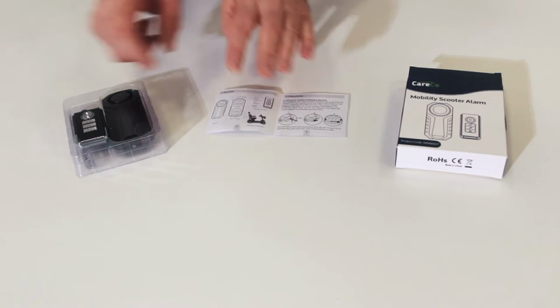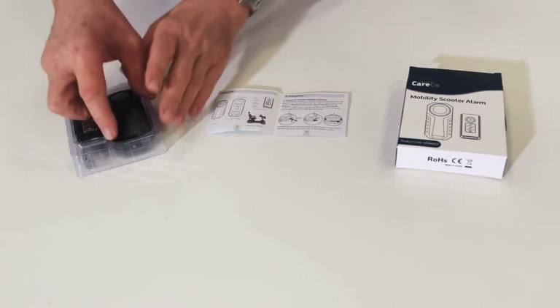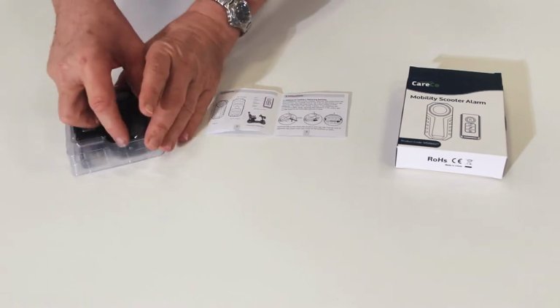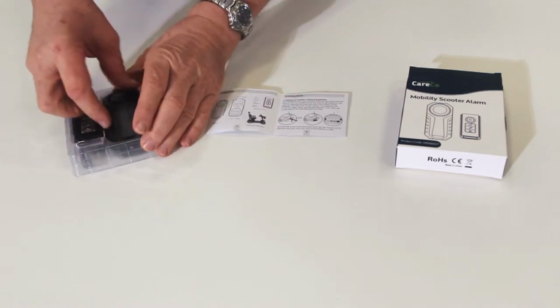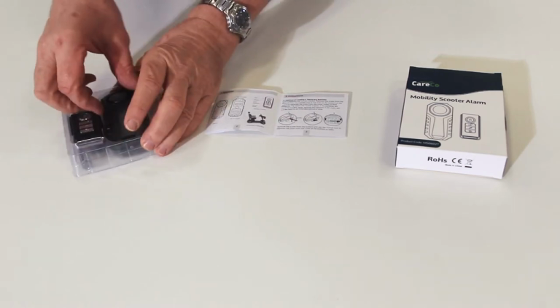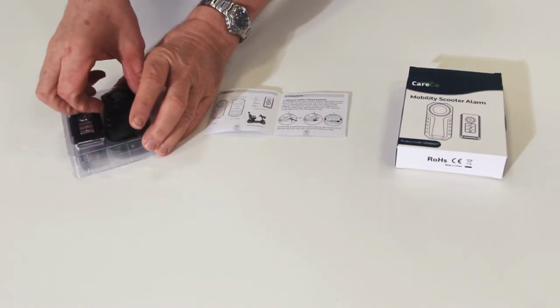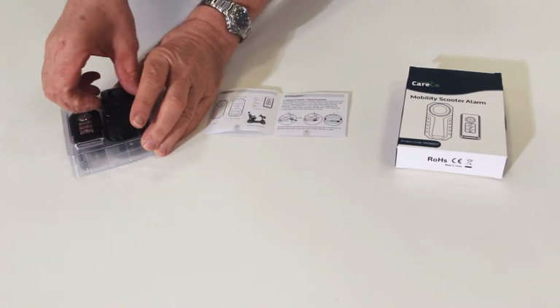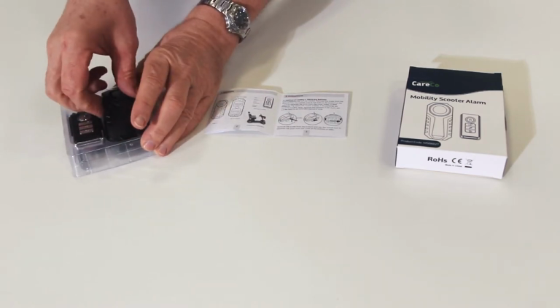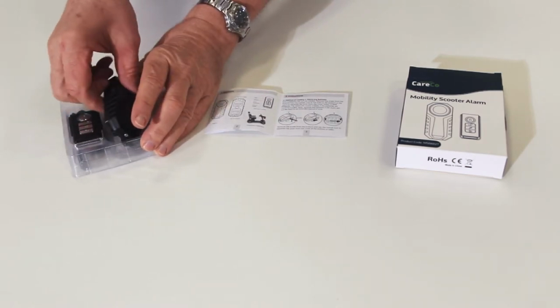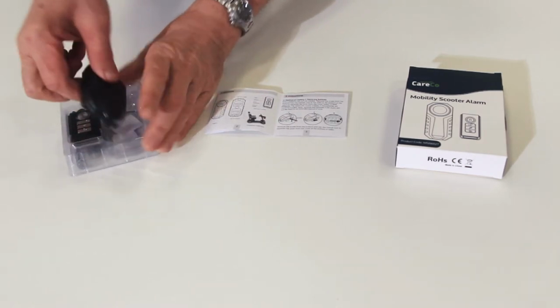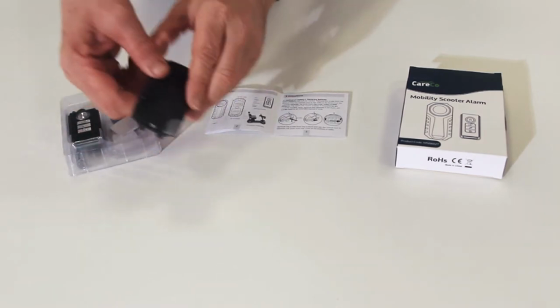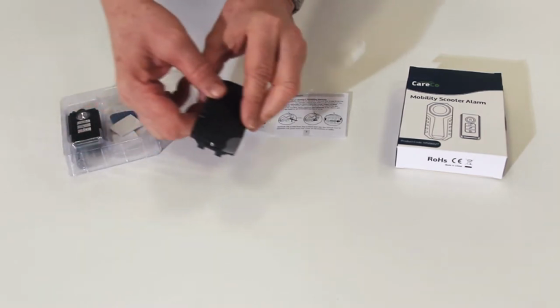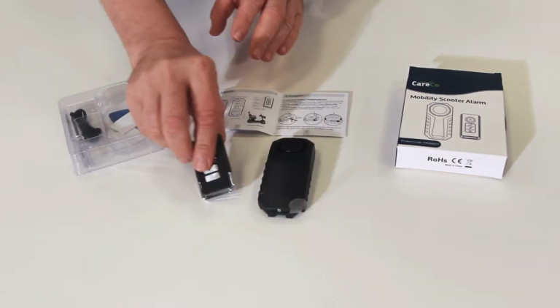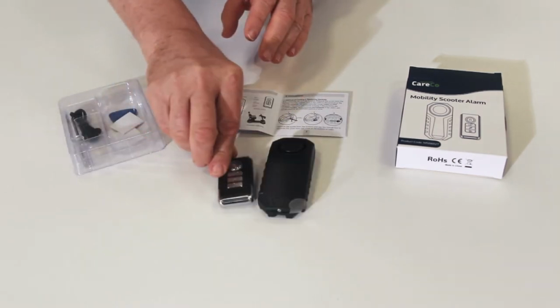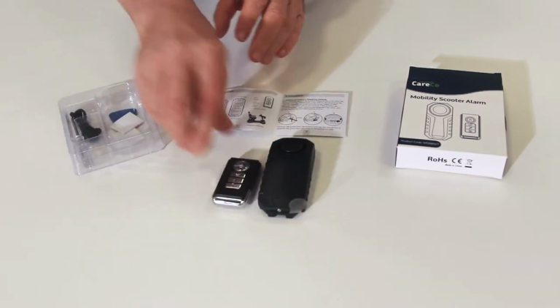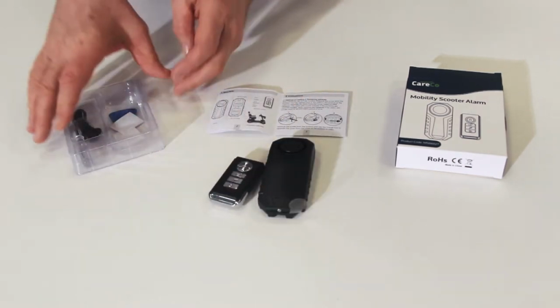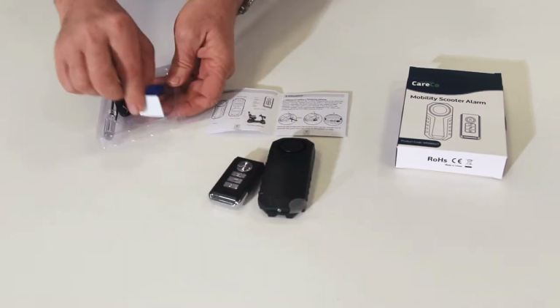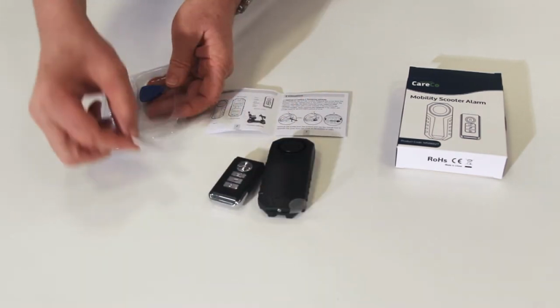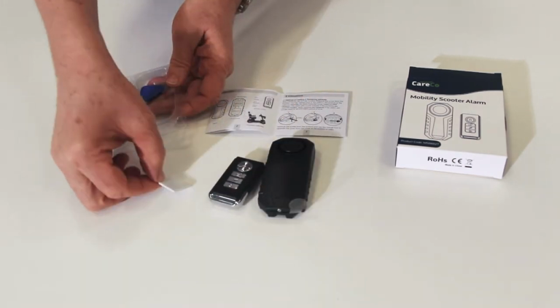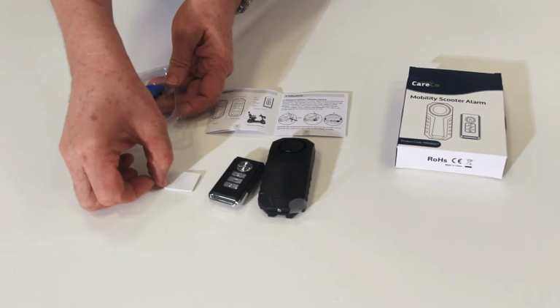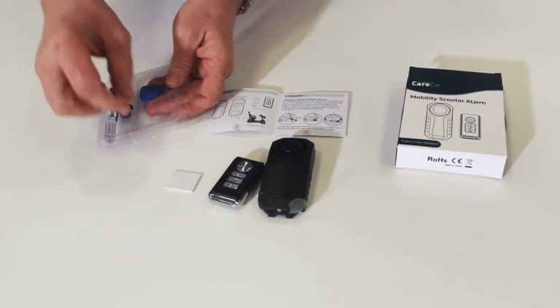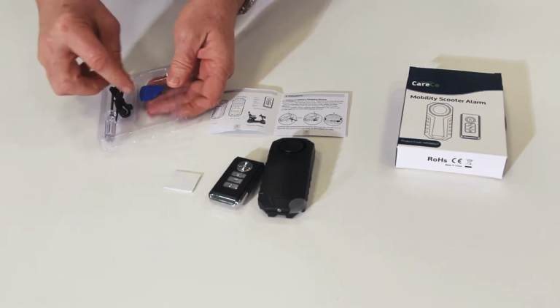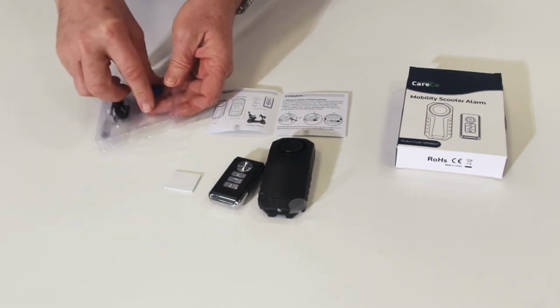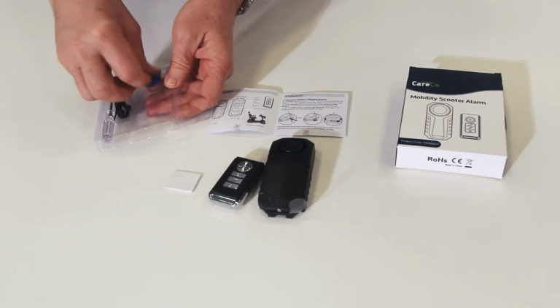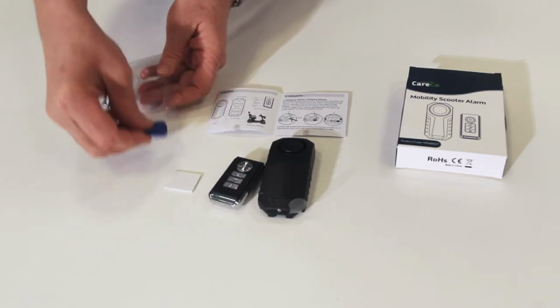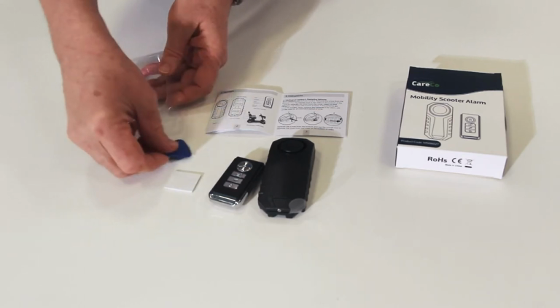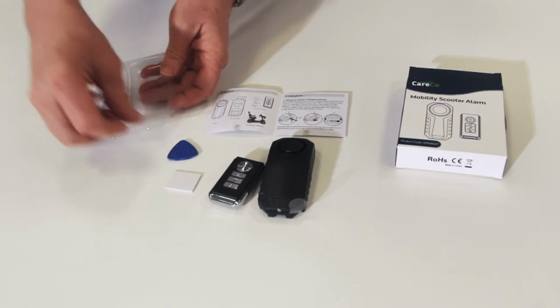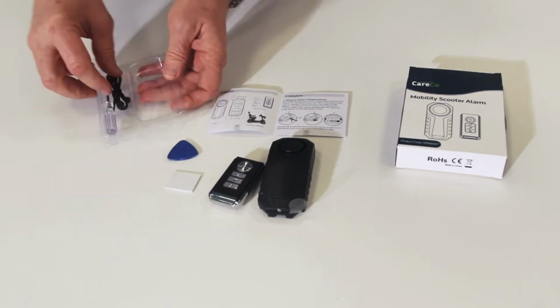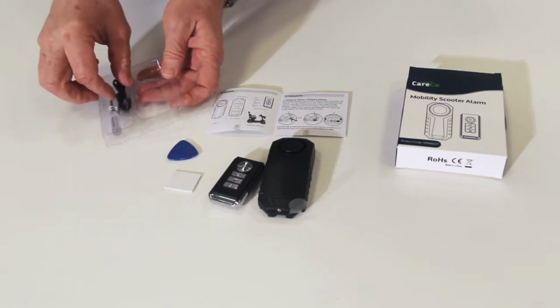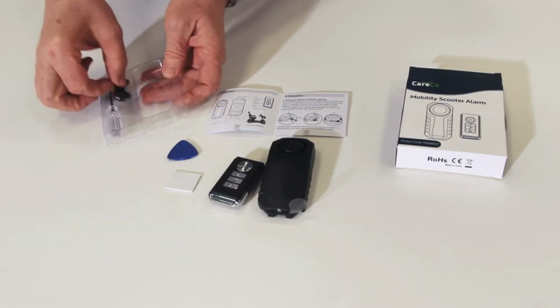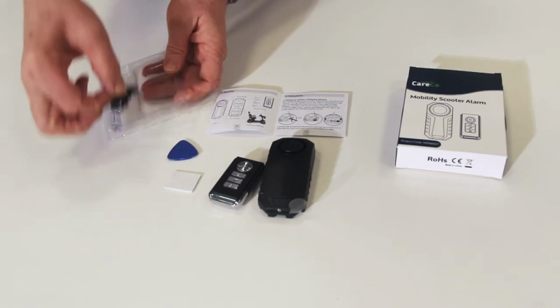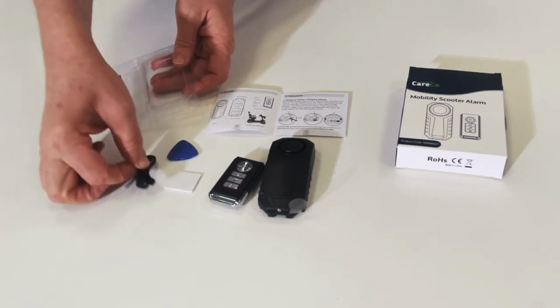Along with the scooter alarm itself, you'll also find a small remote, adhesive labels, a triangle tool, cable ties and a small screwdriver.